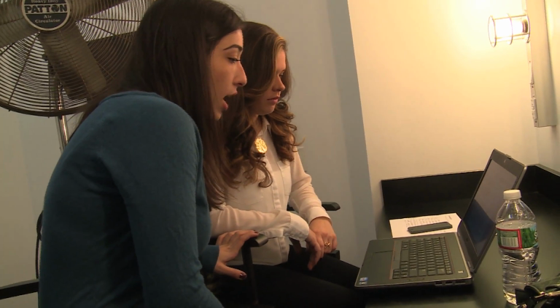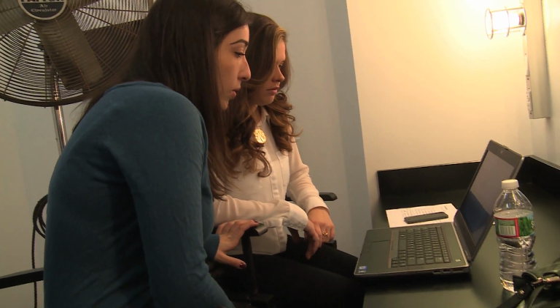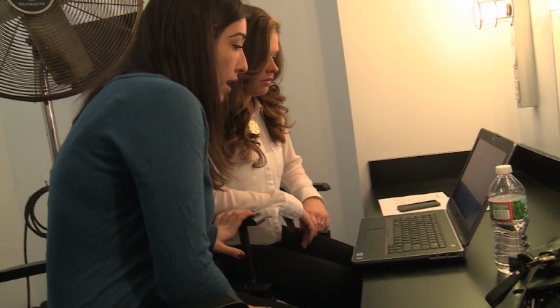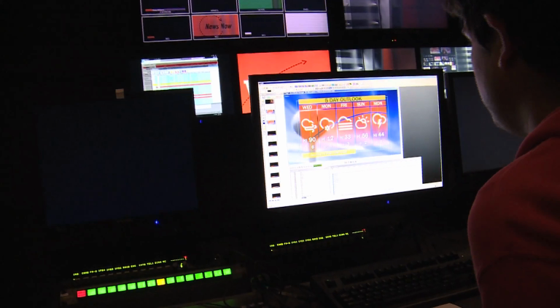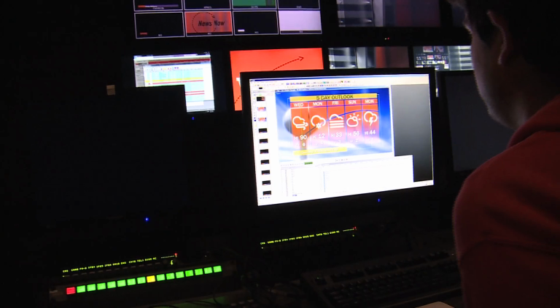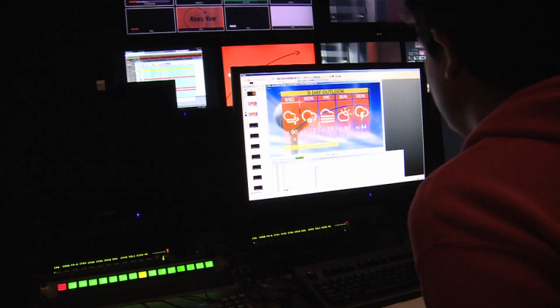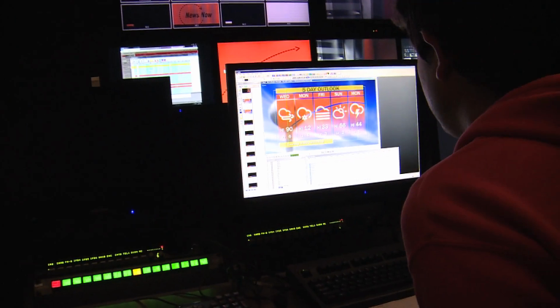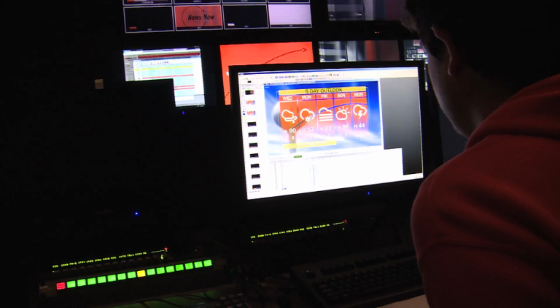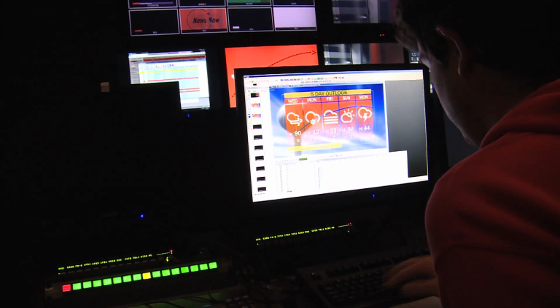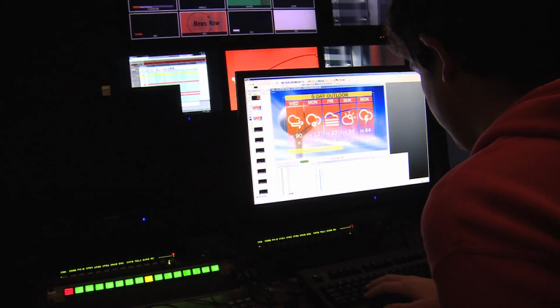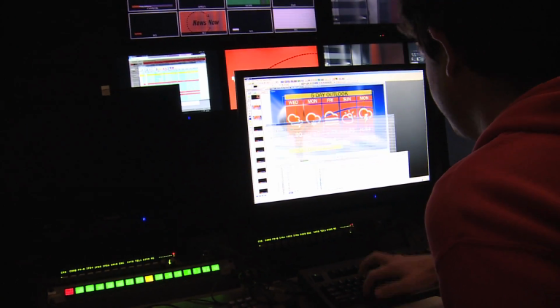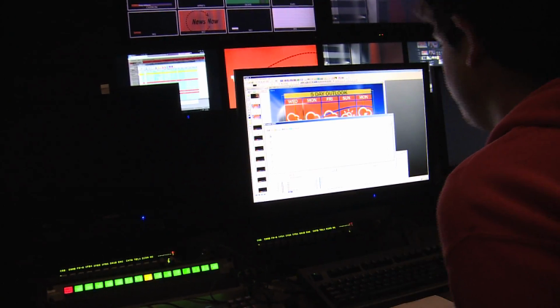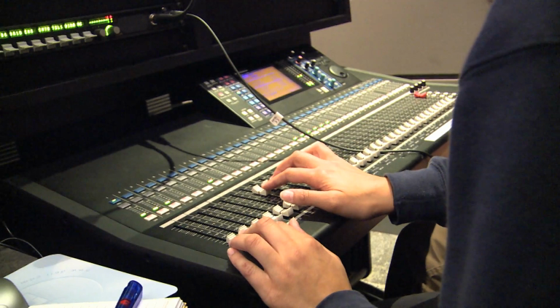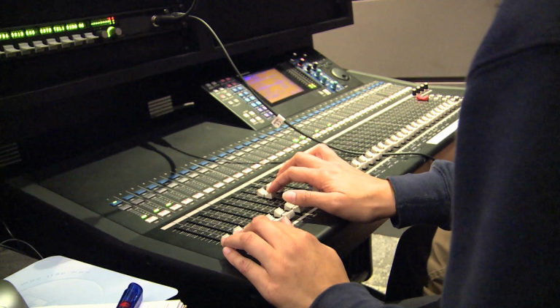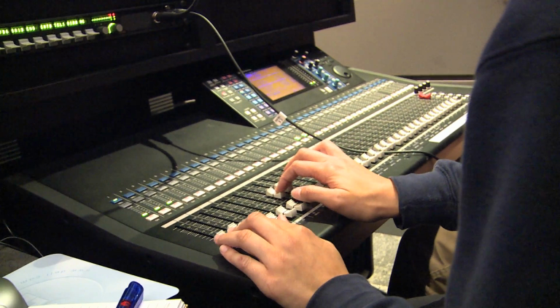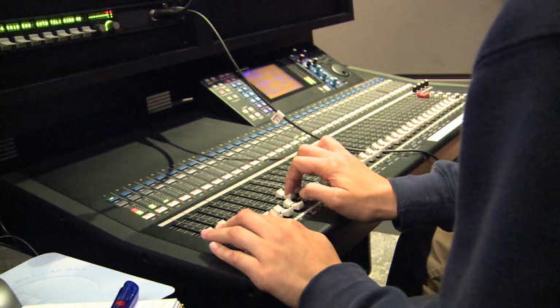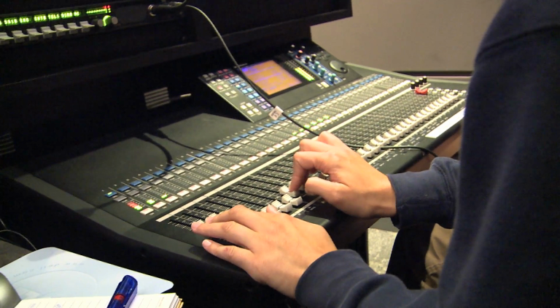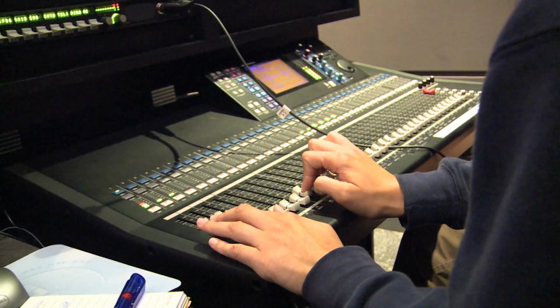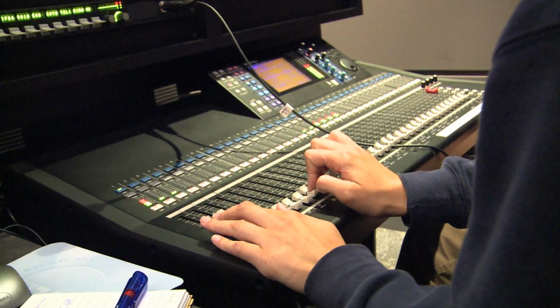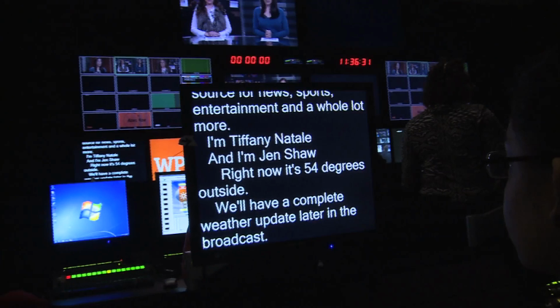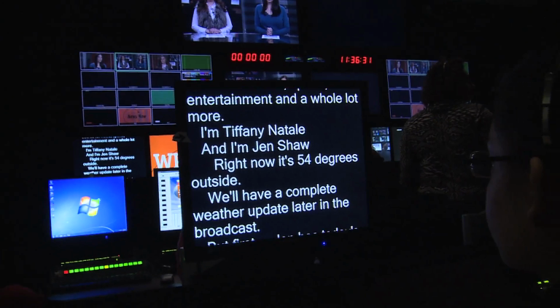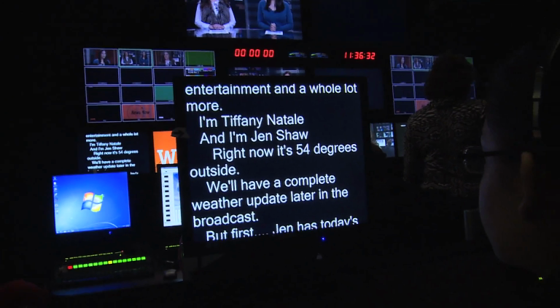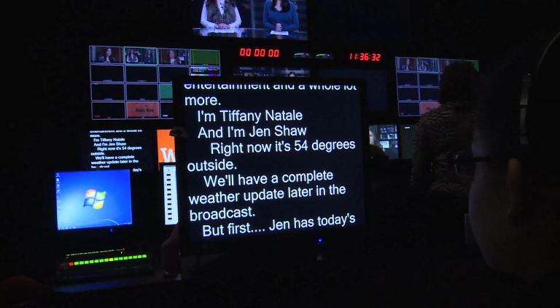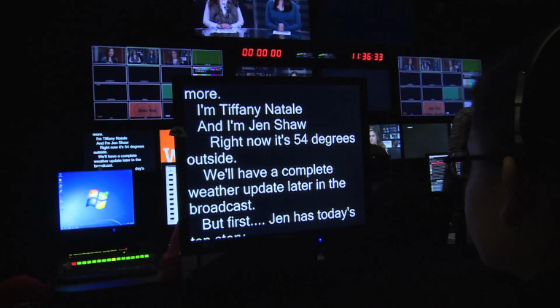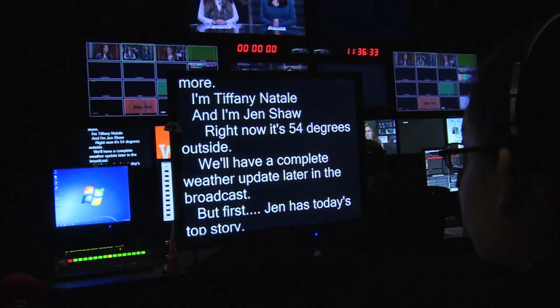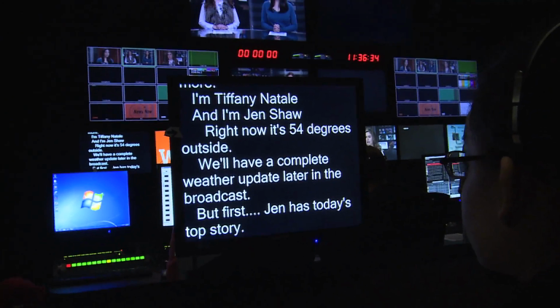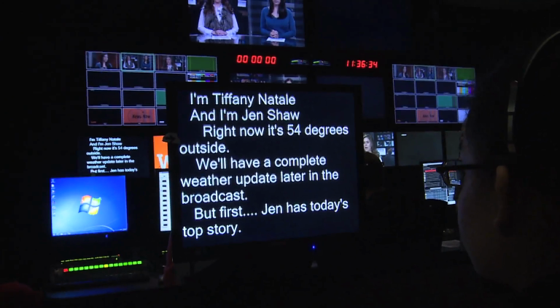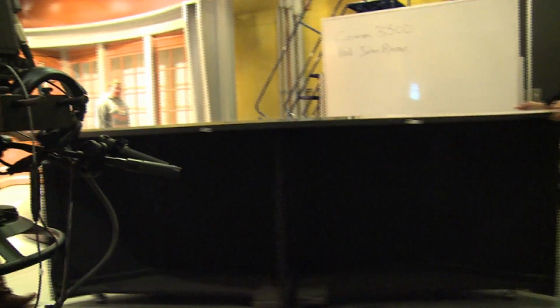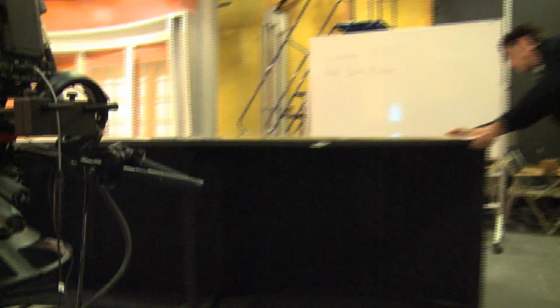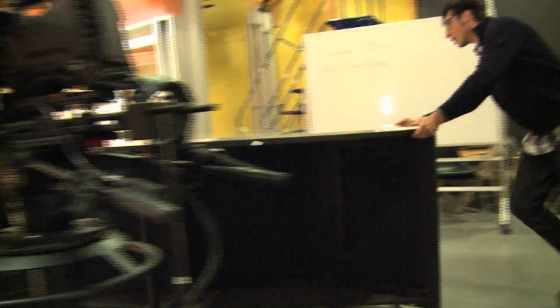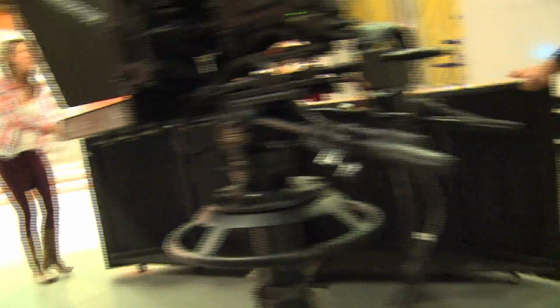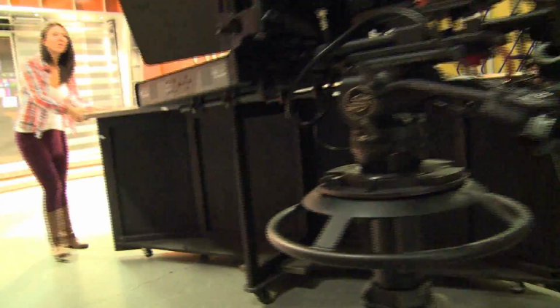there are some working on graphics, which are the images you see on screen; some working on audio, which controls the sound; and some working on the prompter, which is where the hosts read off of.